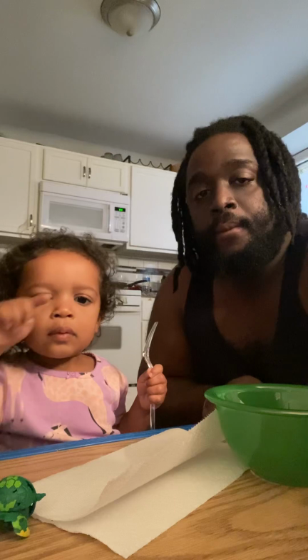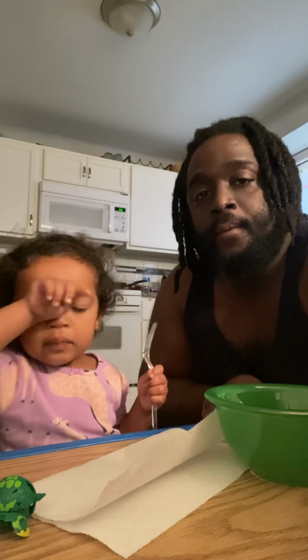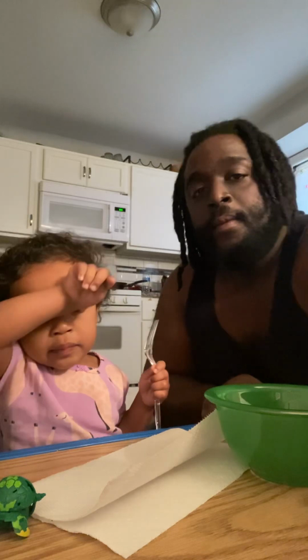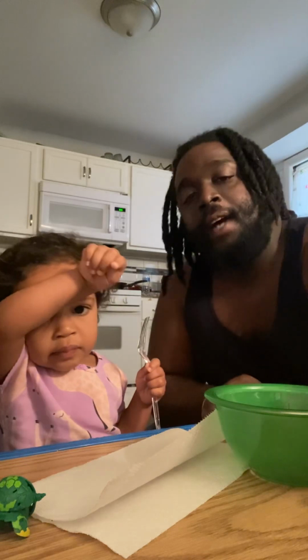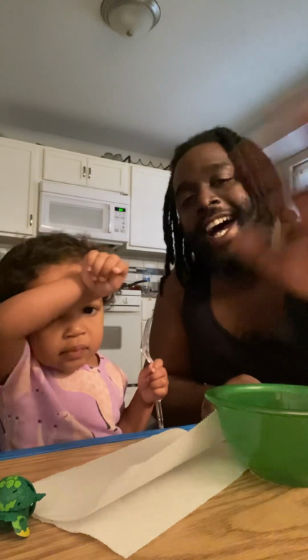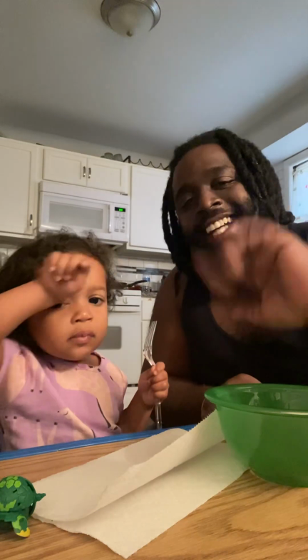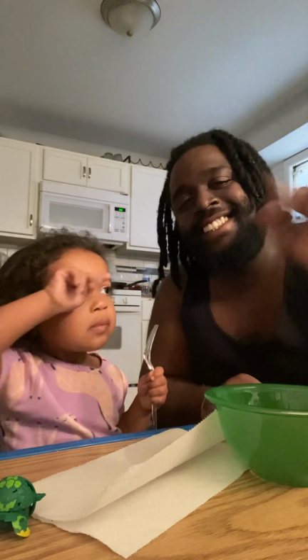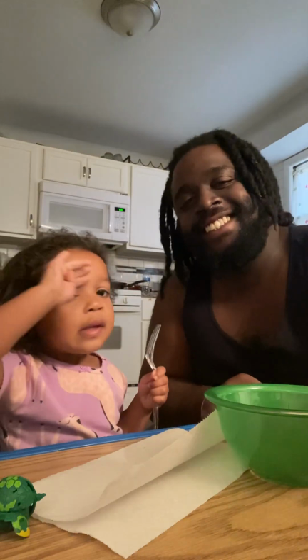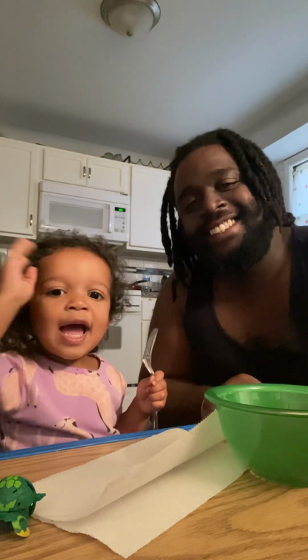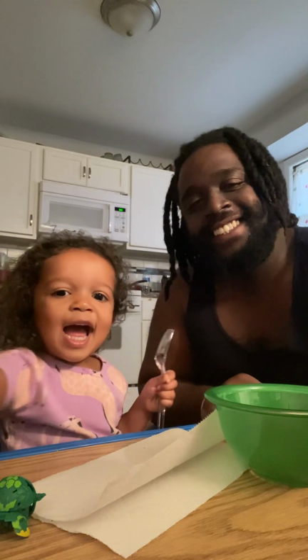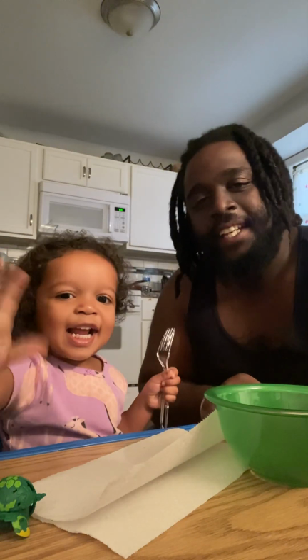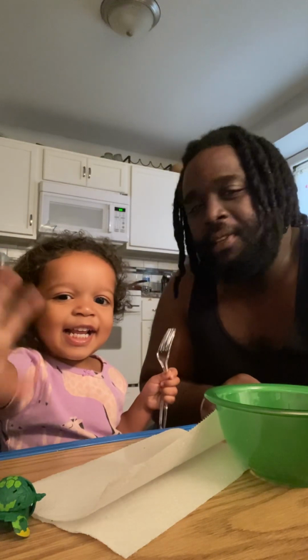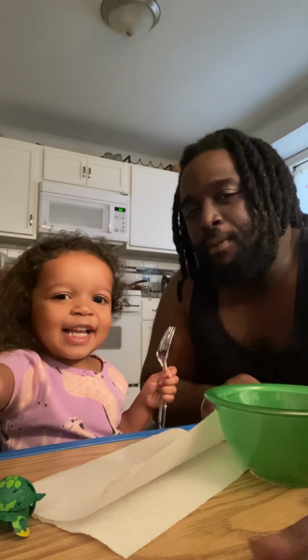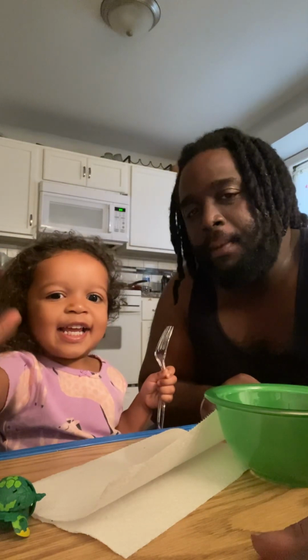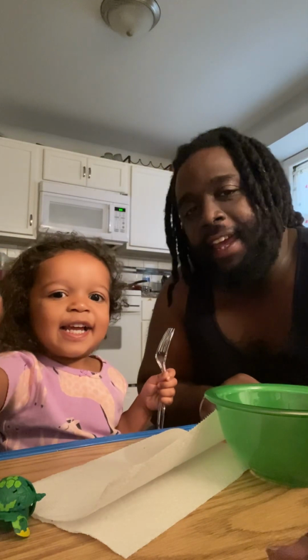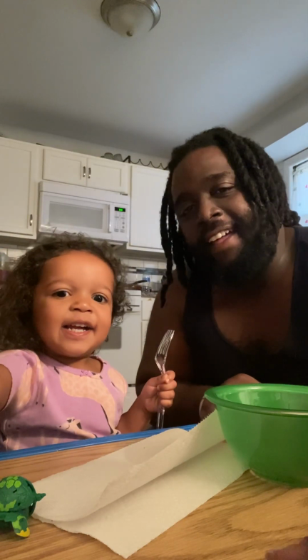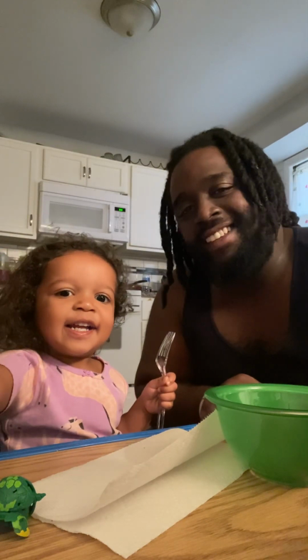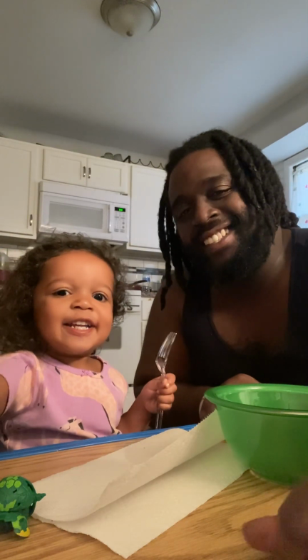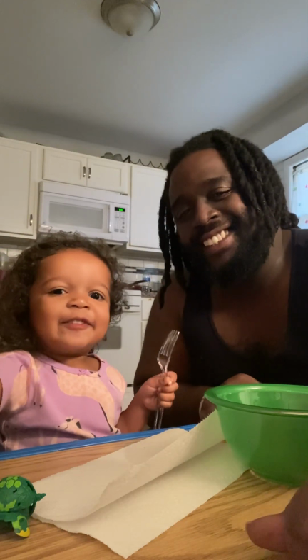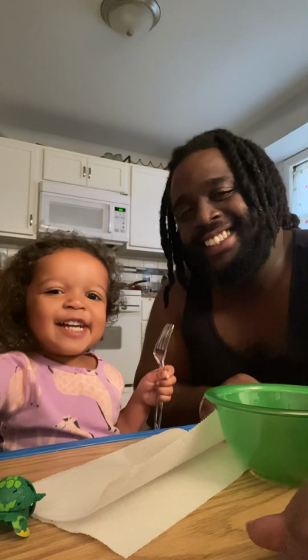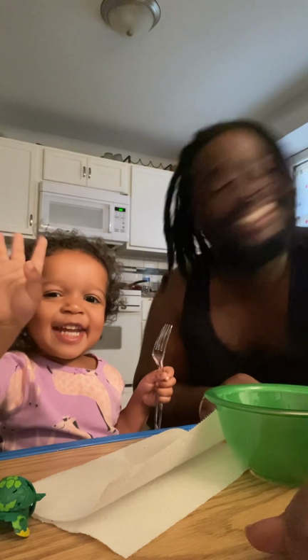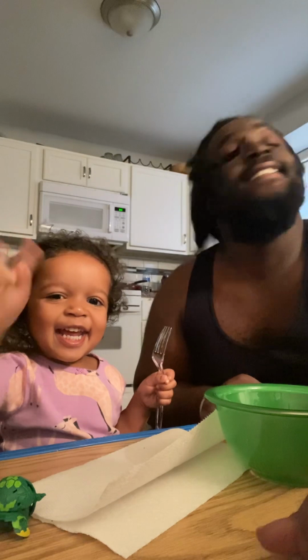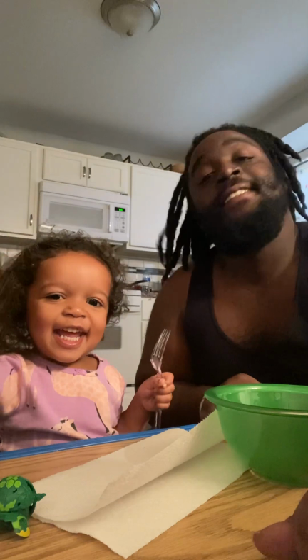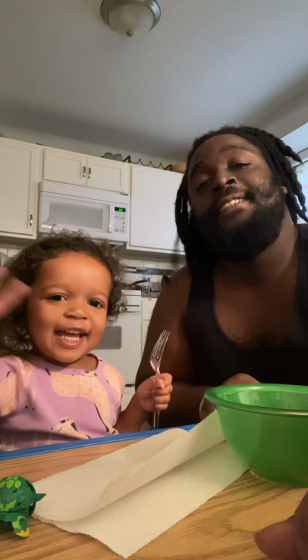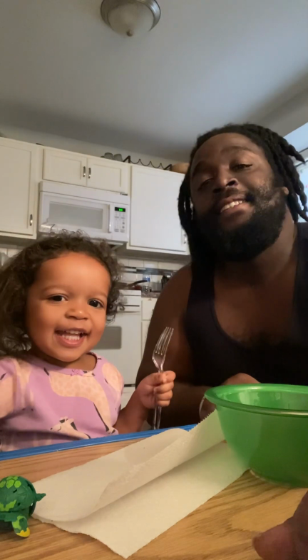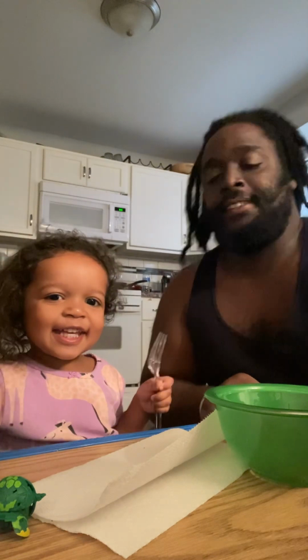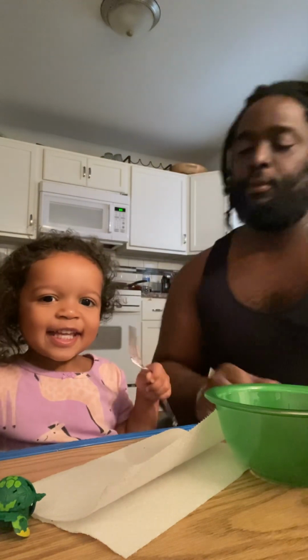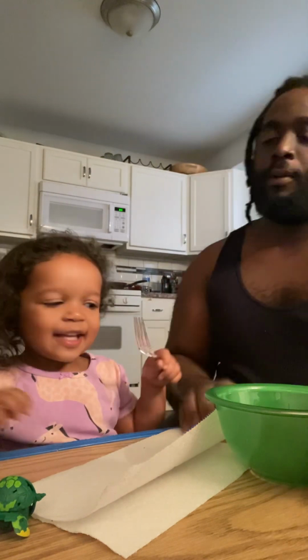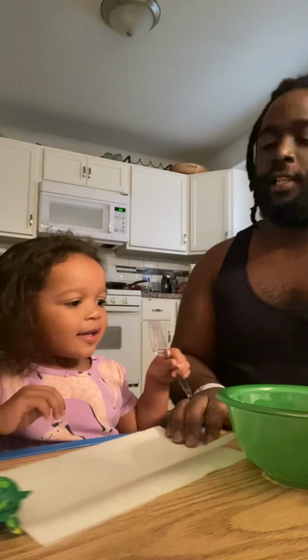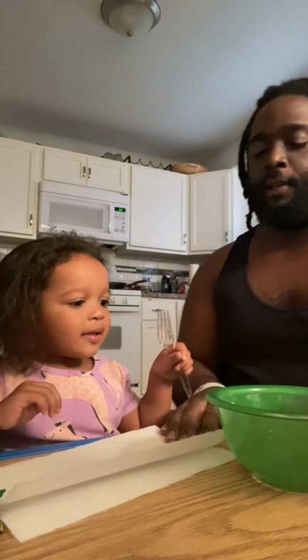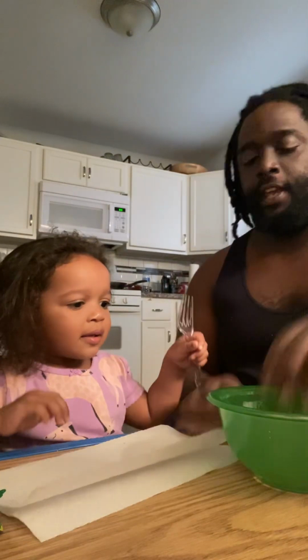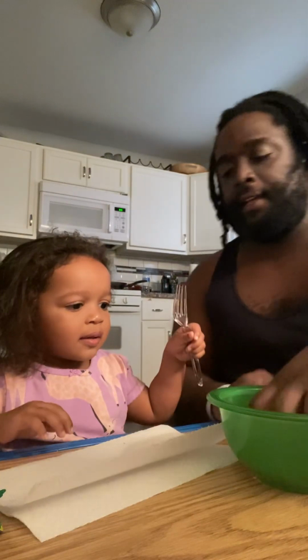Hi! Me and Marley make eggs. Come on Marley, let's make our eggs.